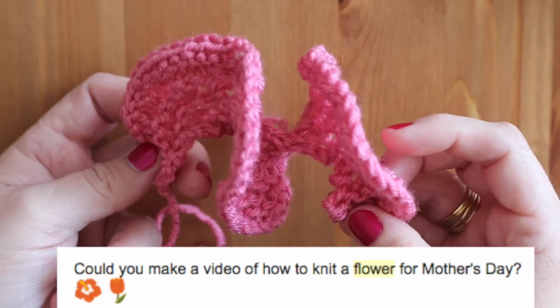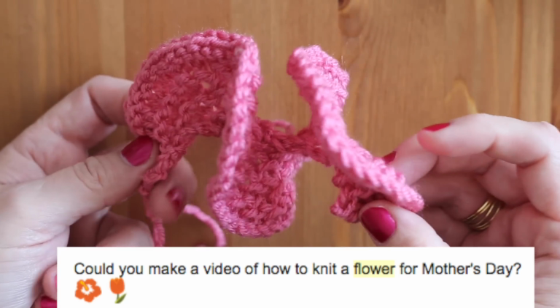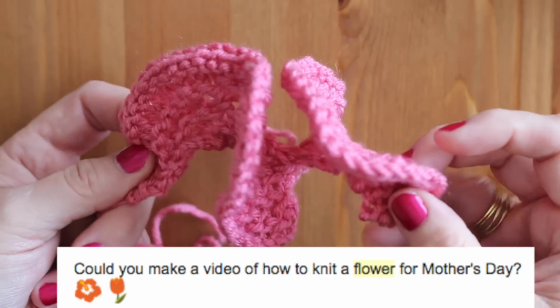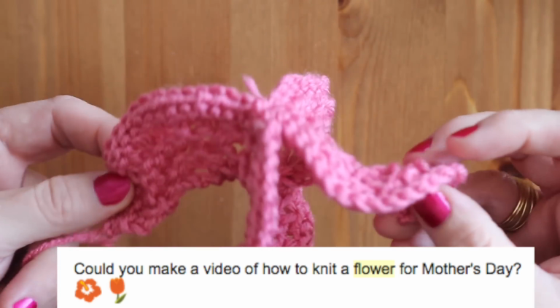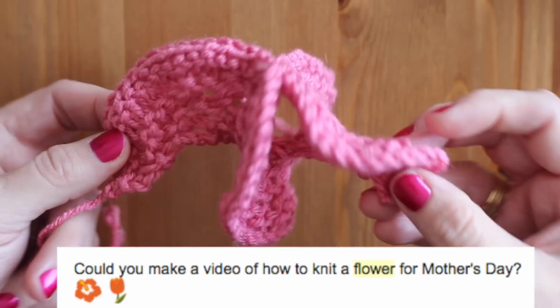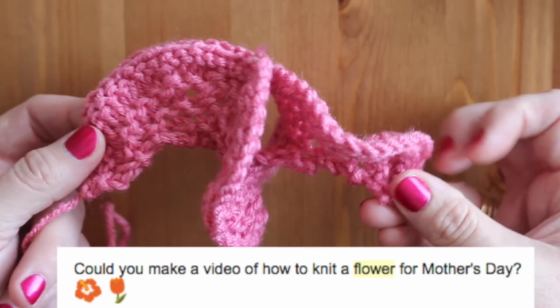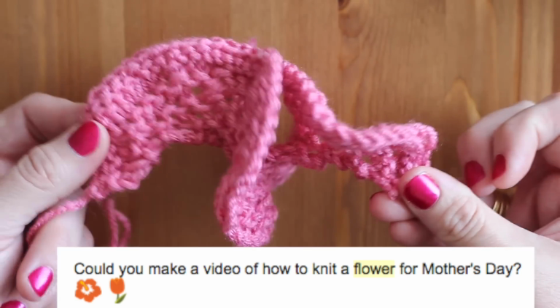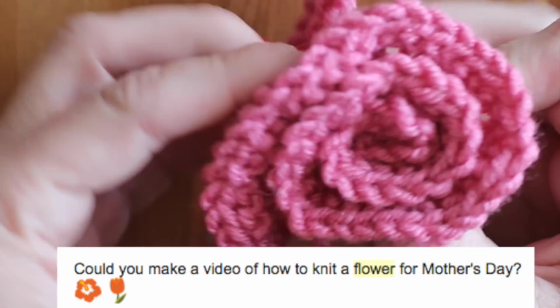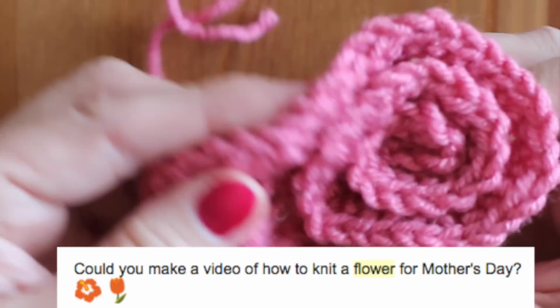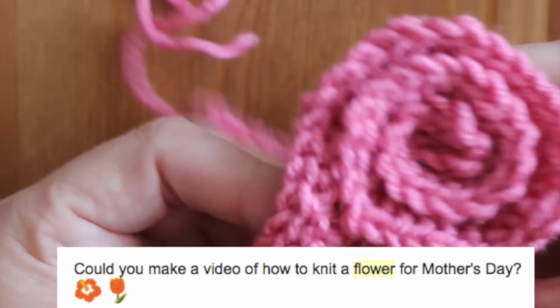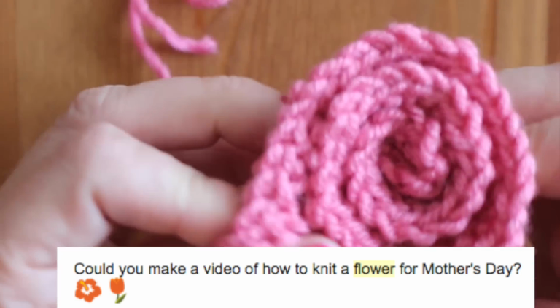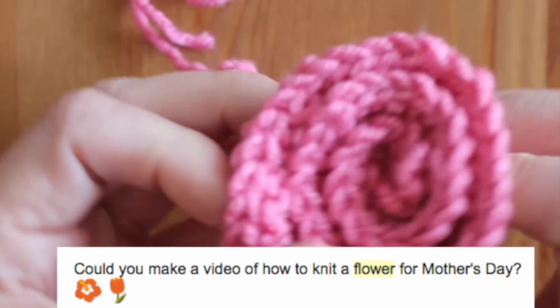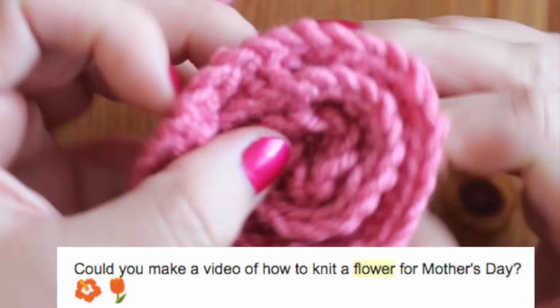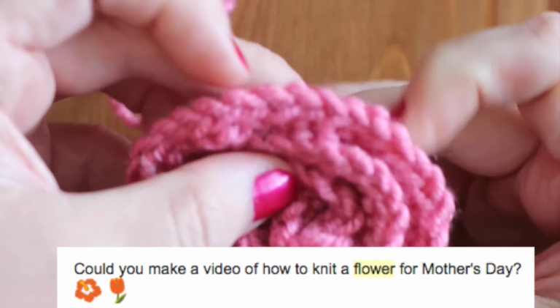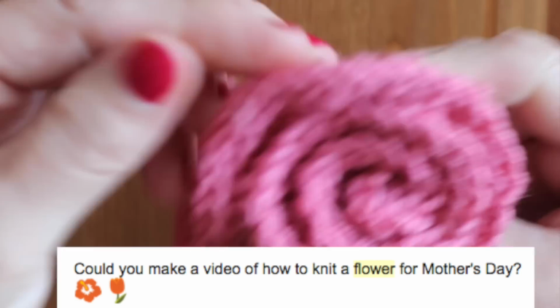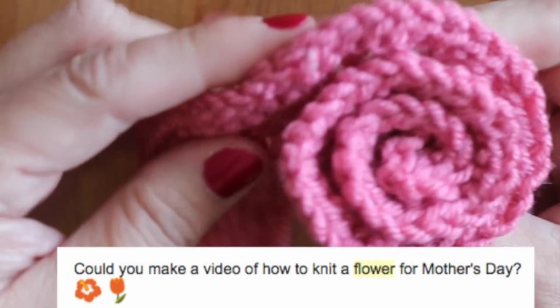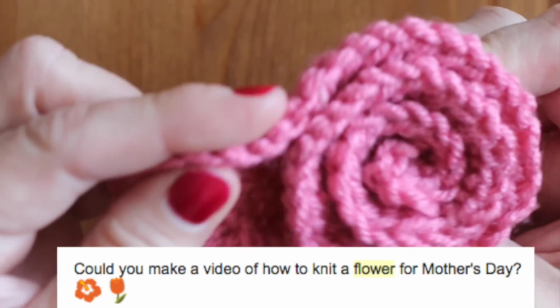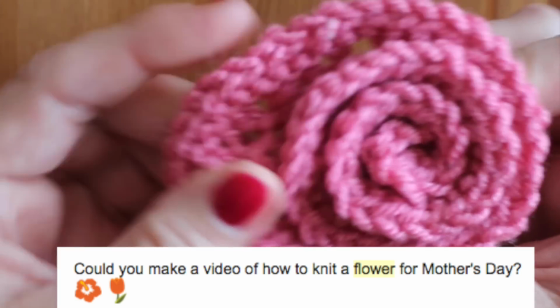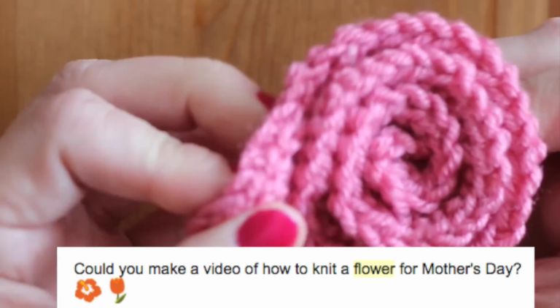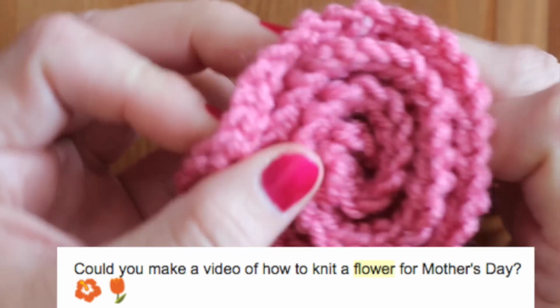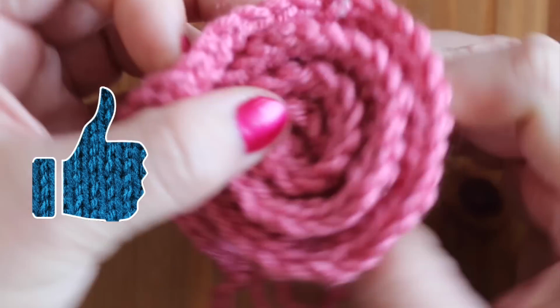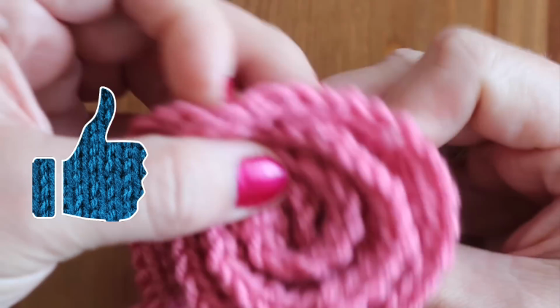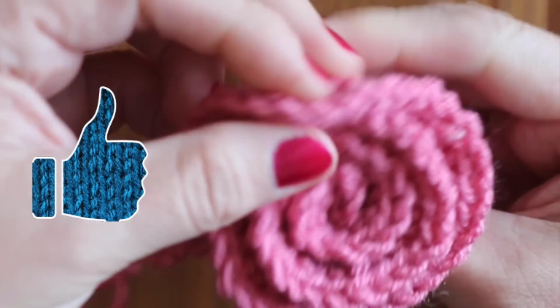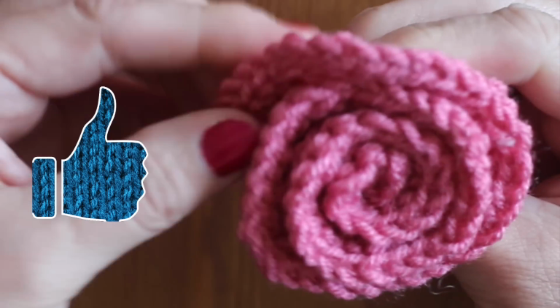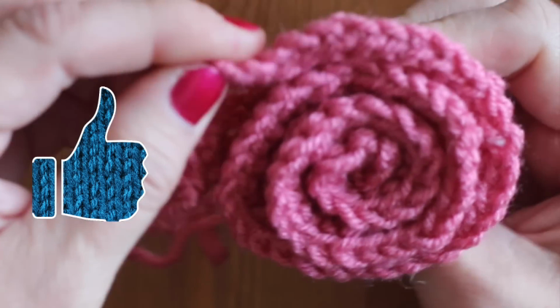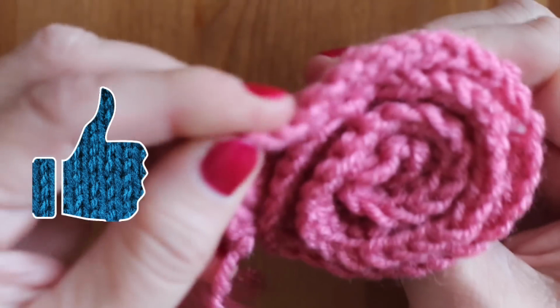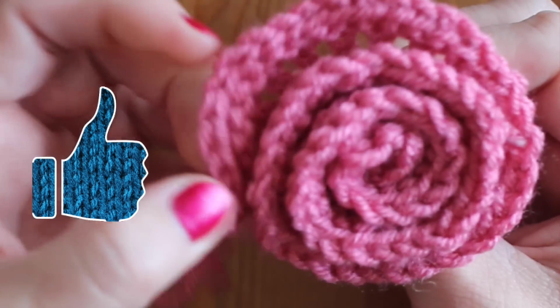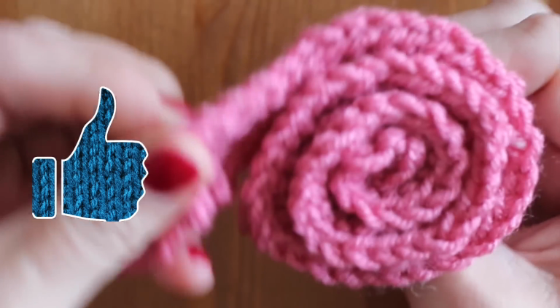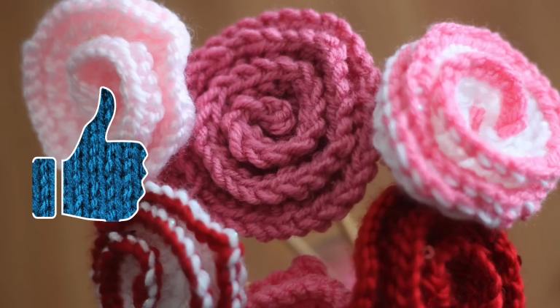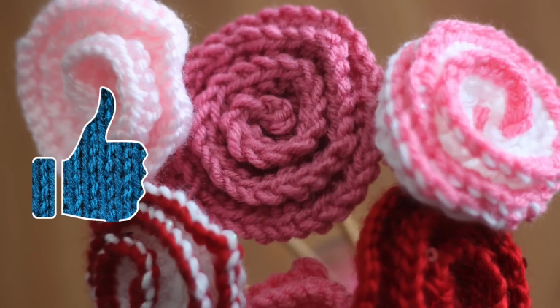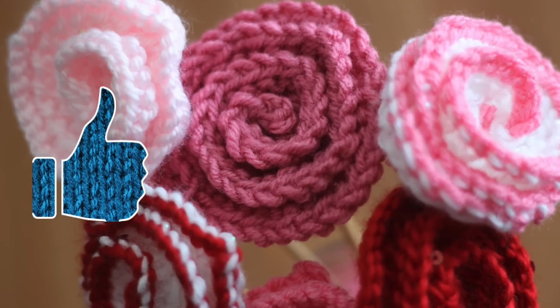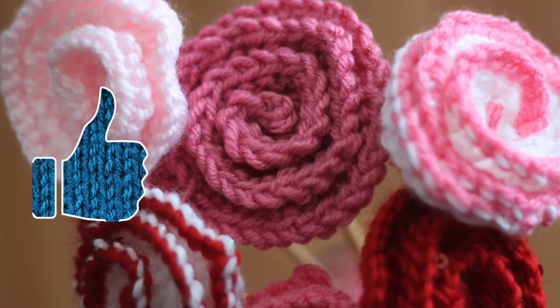This Knitted Rose video was suggested by a Studio Knit subscriber. So please comment and give me ideas of what you would like to see next, and hit like if you would like to see more Knitted Flower videos like this.